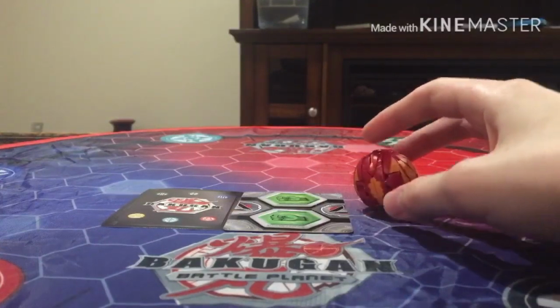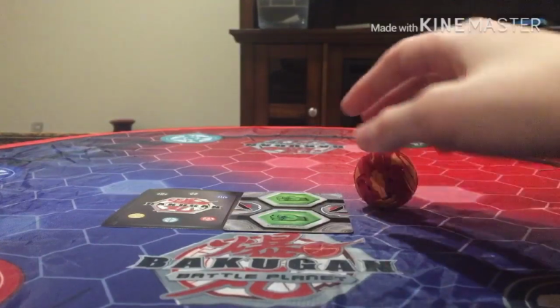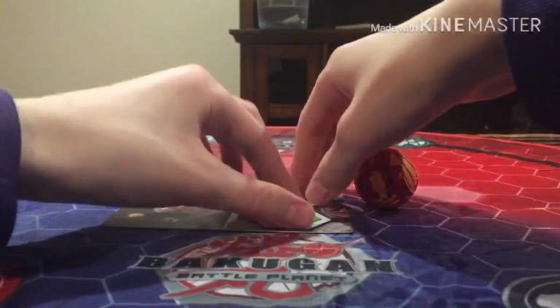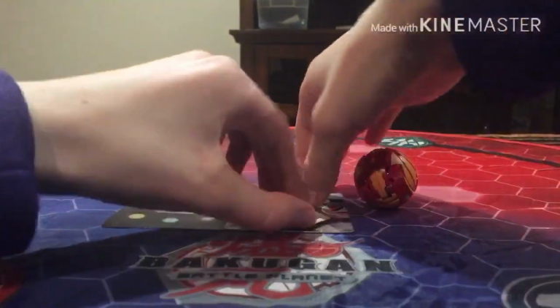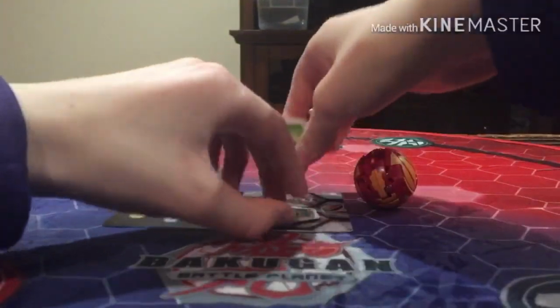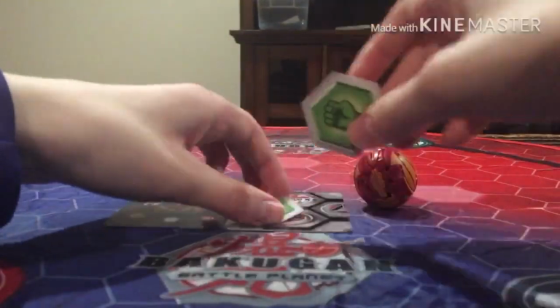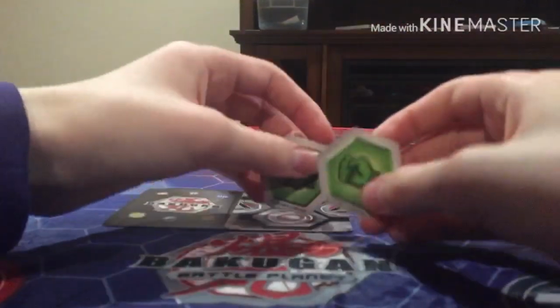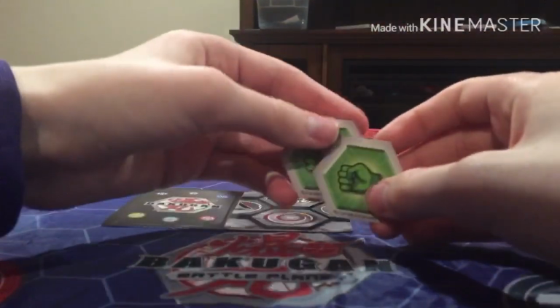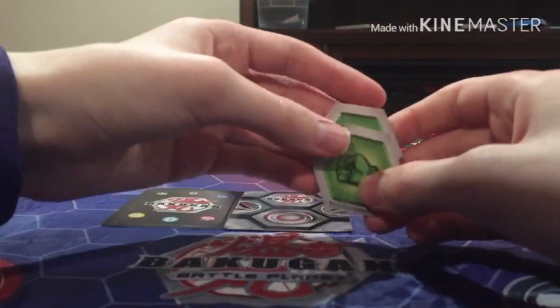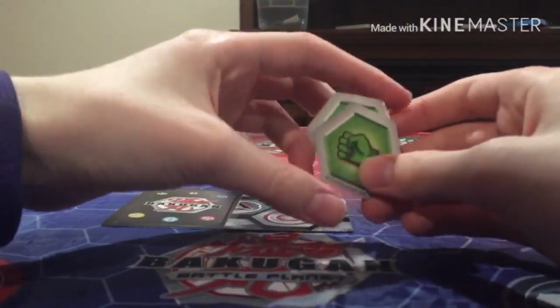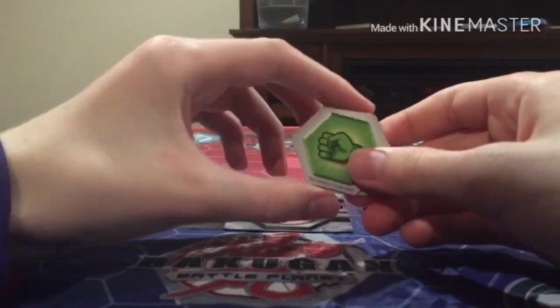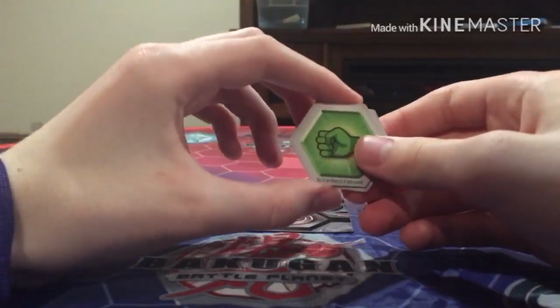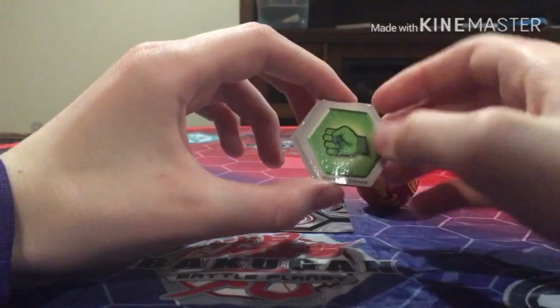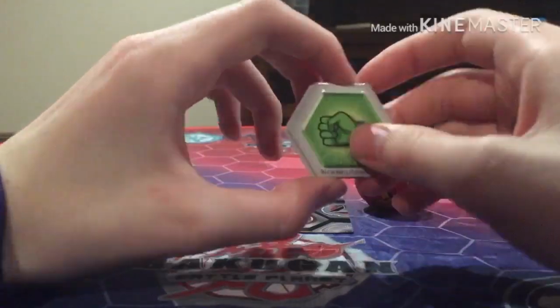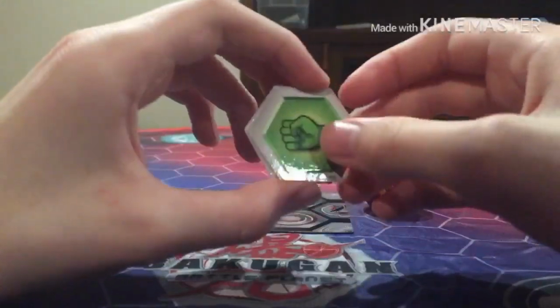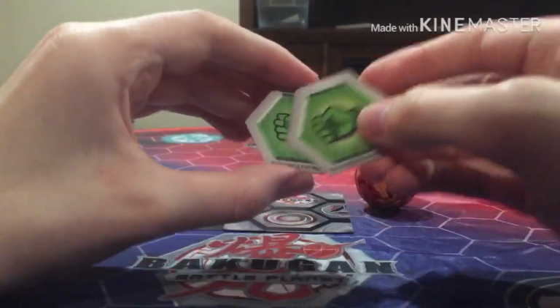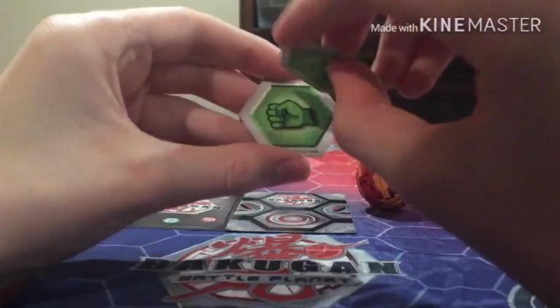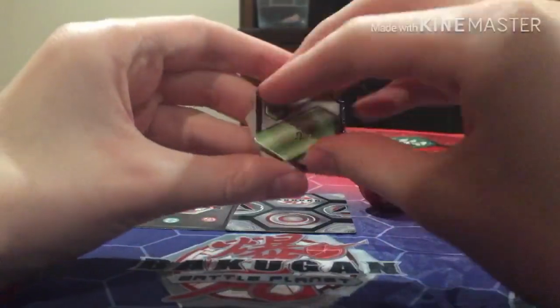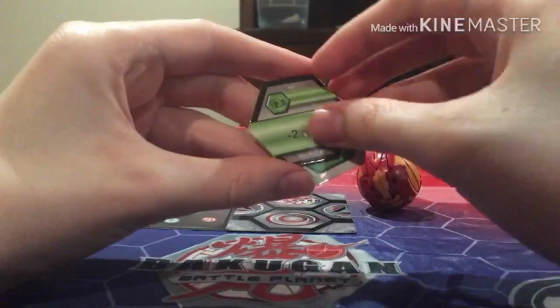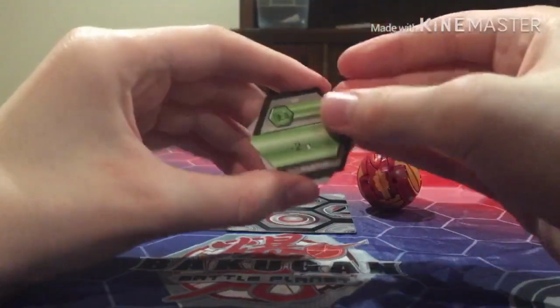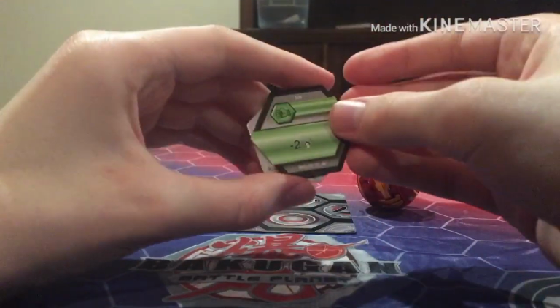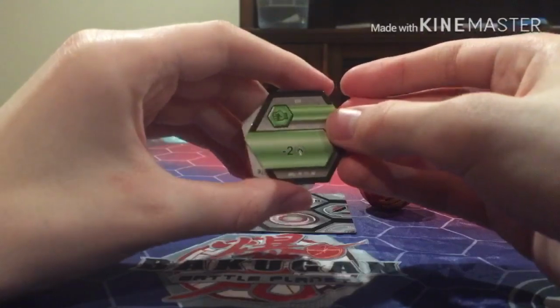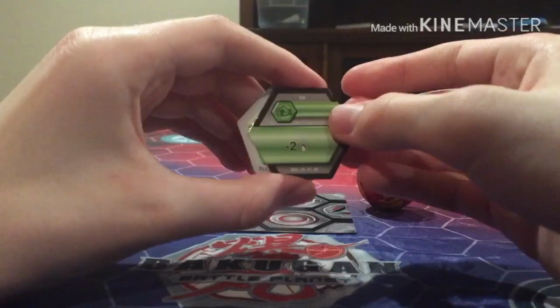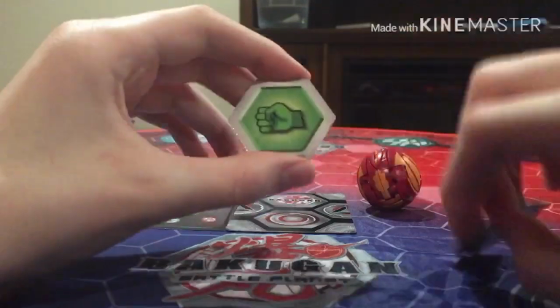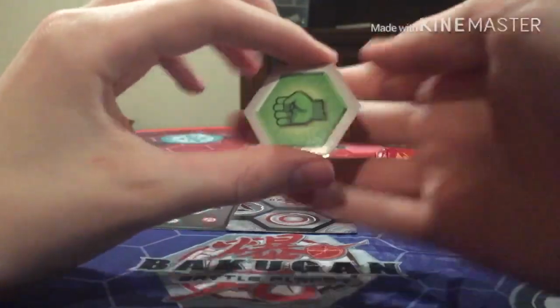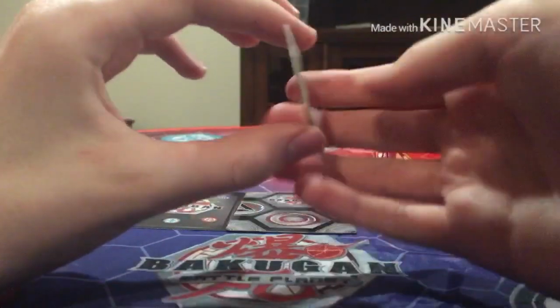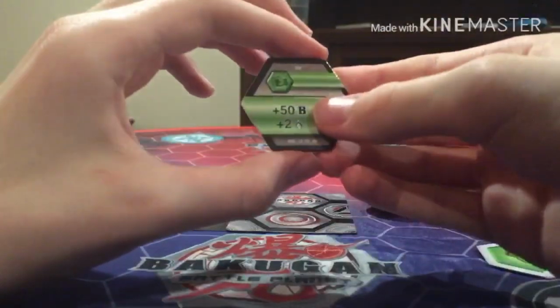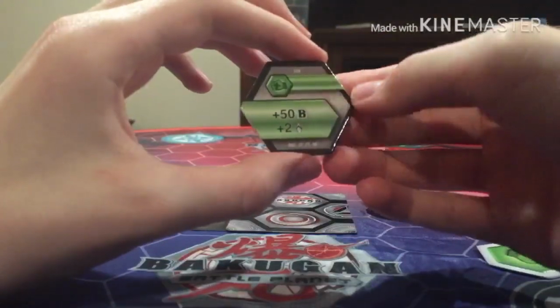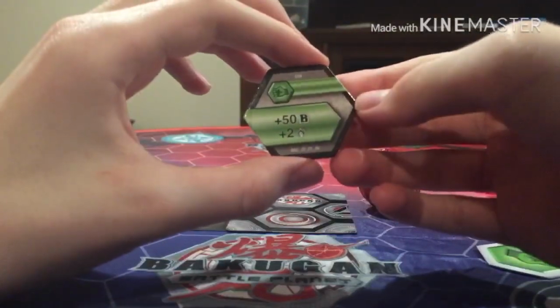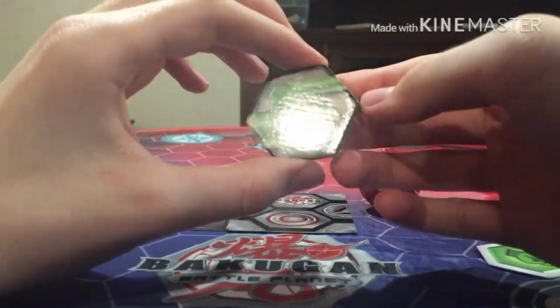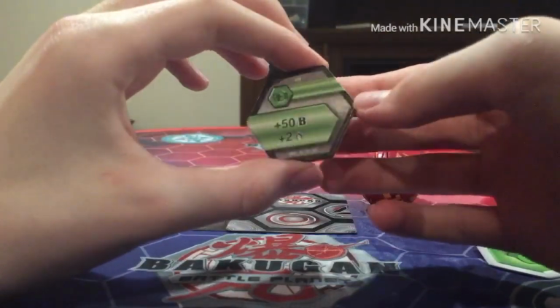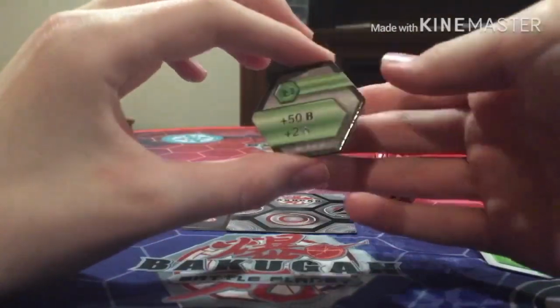Here are his Bakugors — it's two fist Bakugors. This one gives you minus 2 damage points, and this one gives you plus 50 Bs and plus 2 damage points. That's neat.